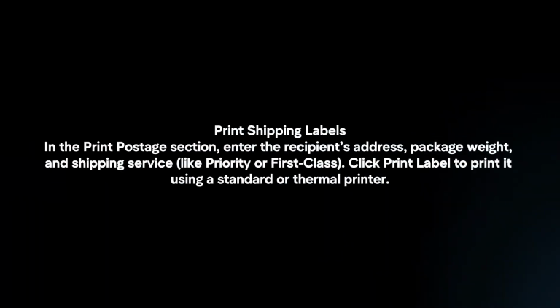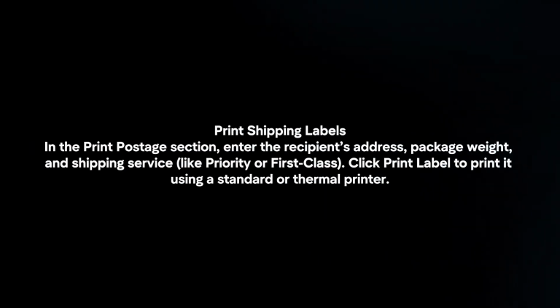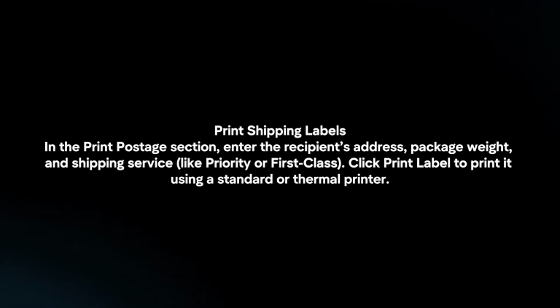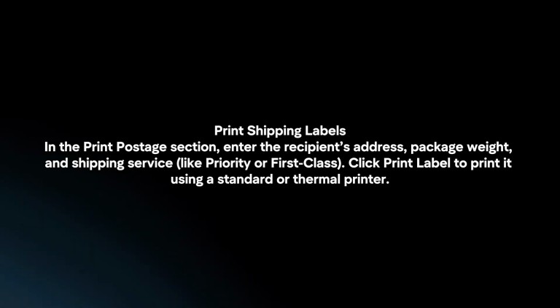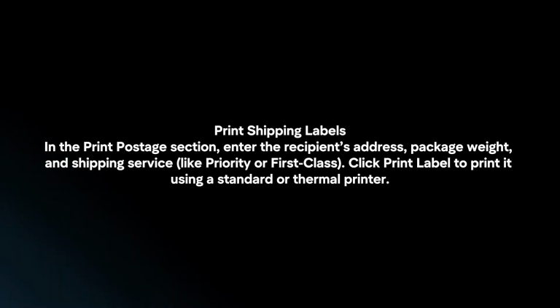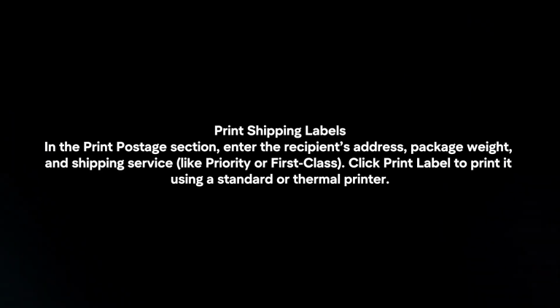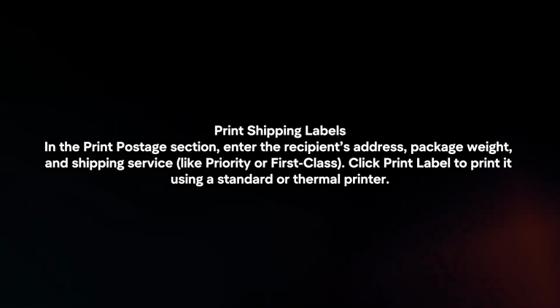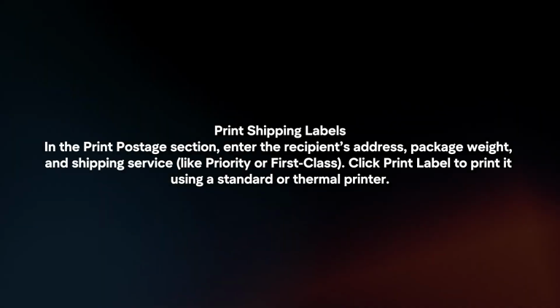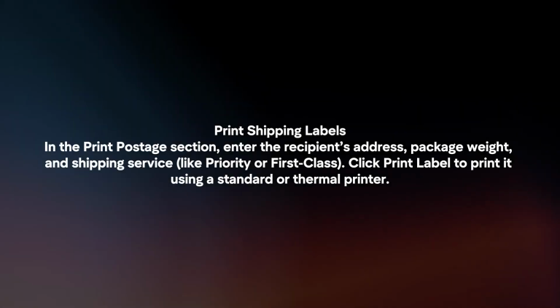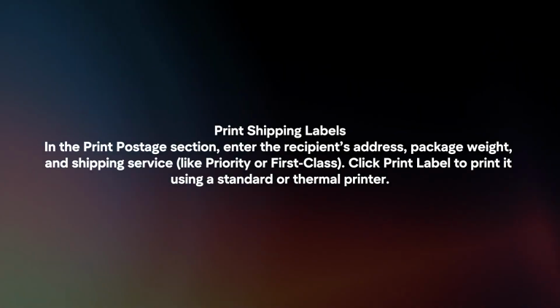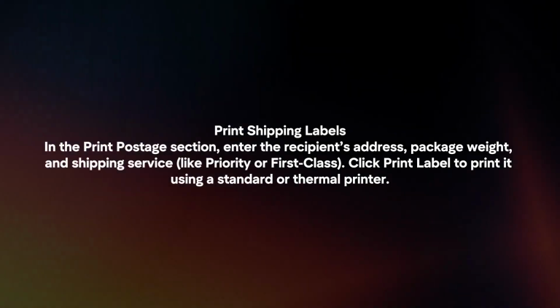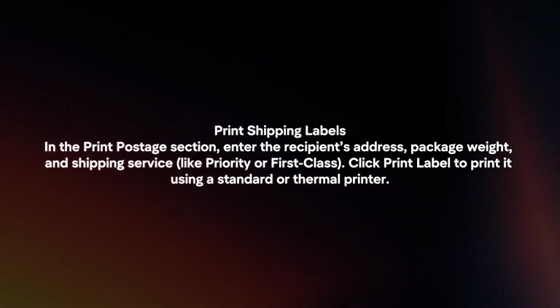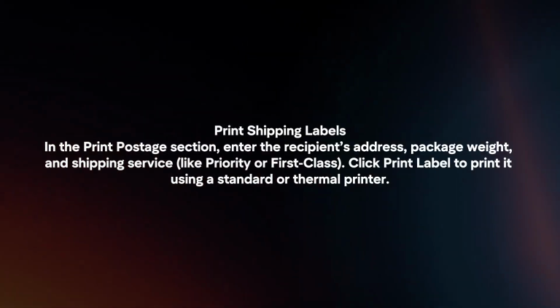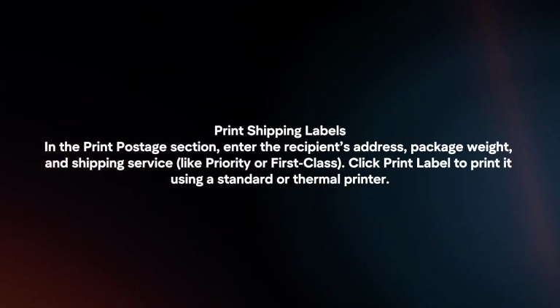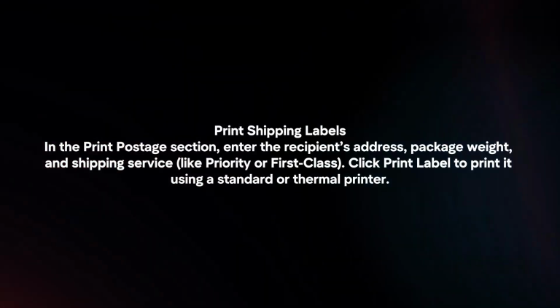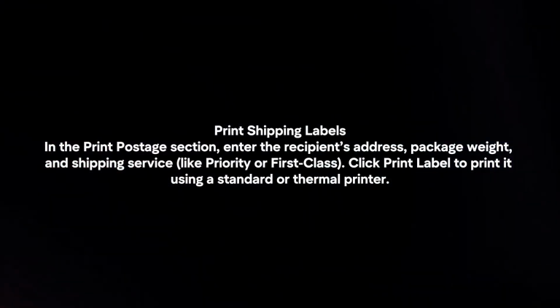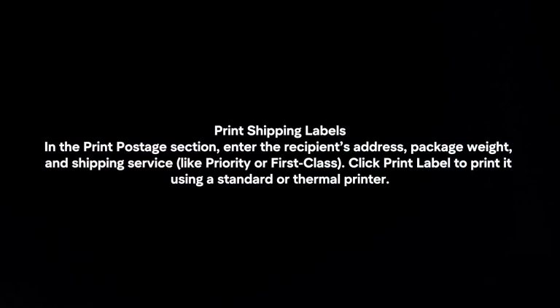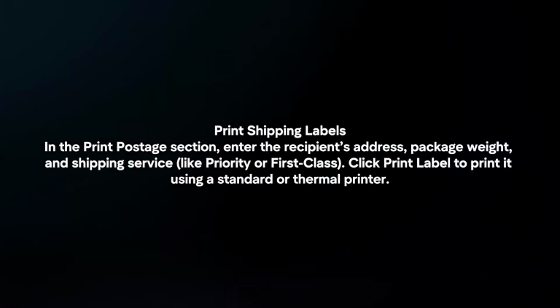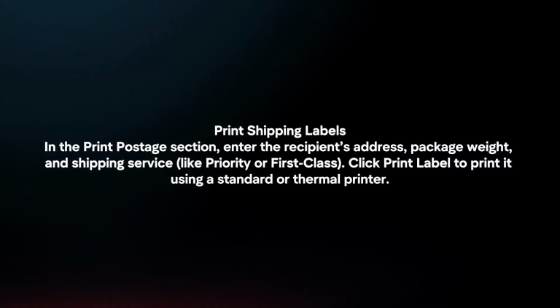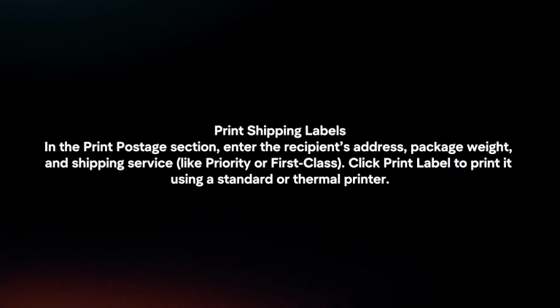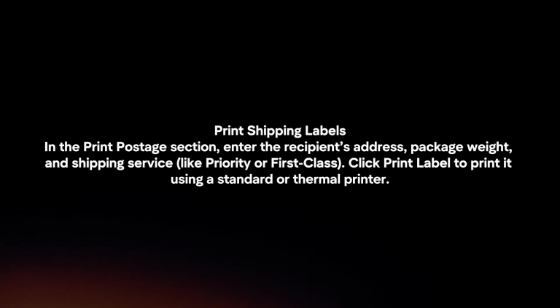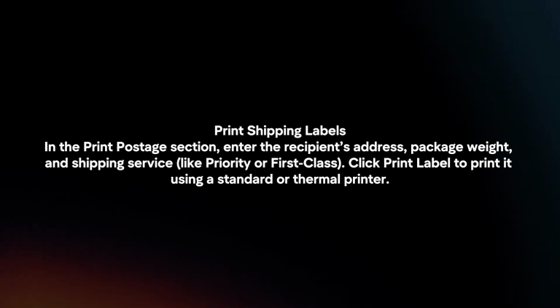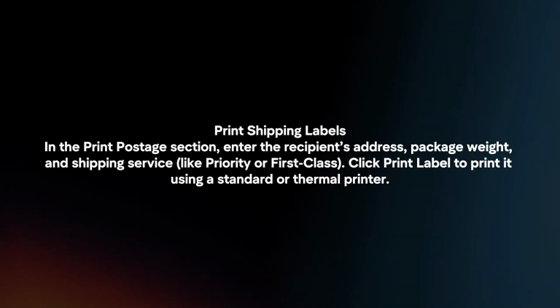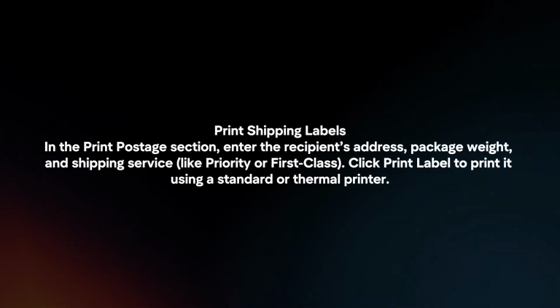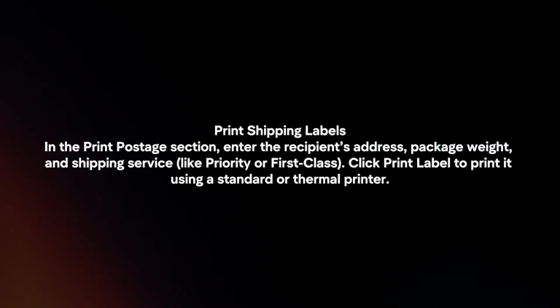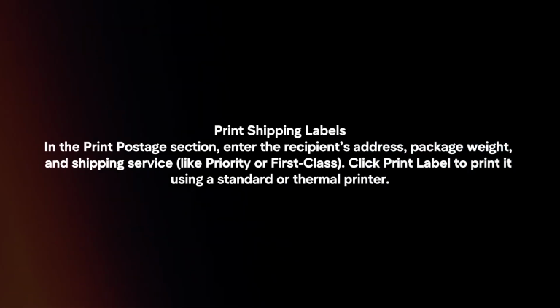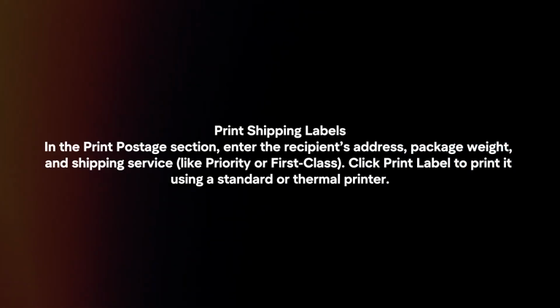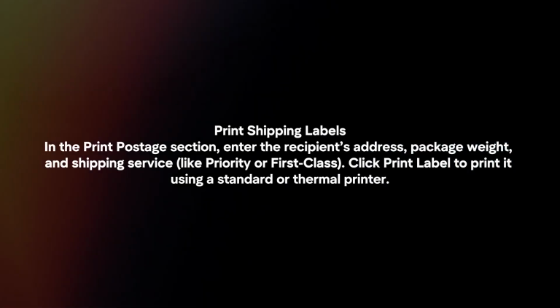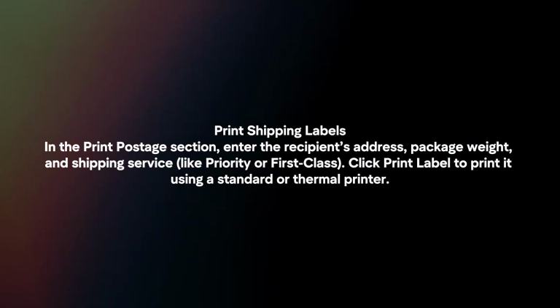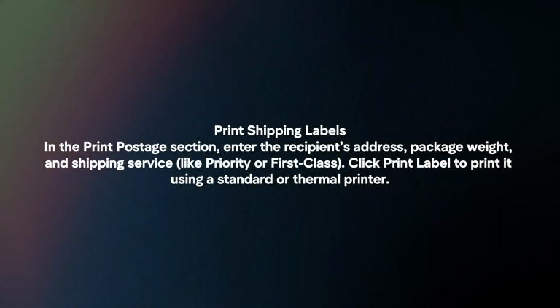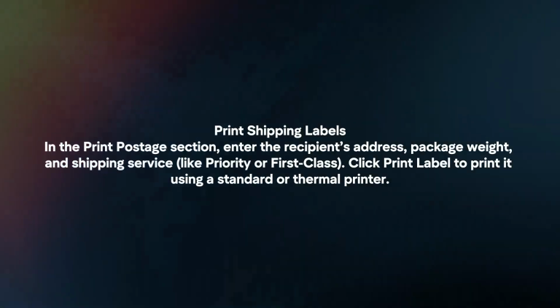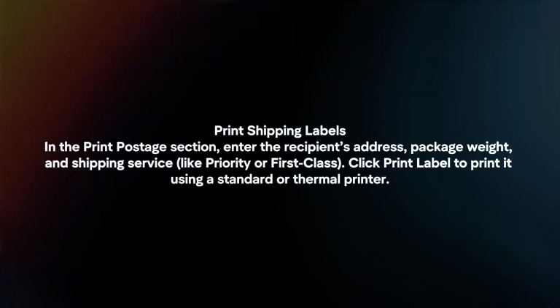Print shipping labels. In the print postage section, enter the recipient's address, package weight, and shipping service. Click print label to print it using a standard or thermal printer.